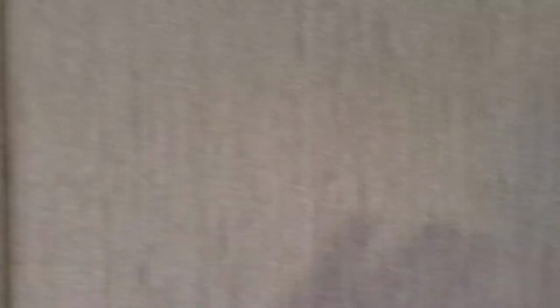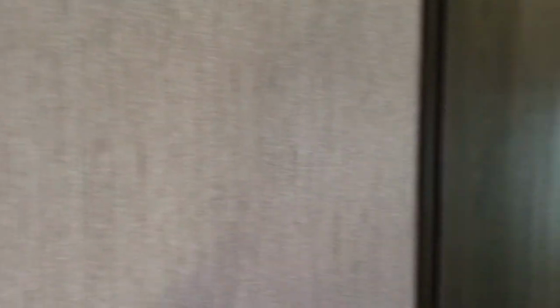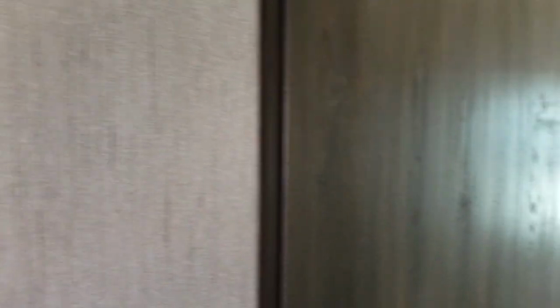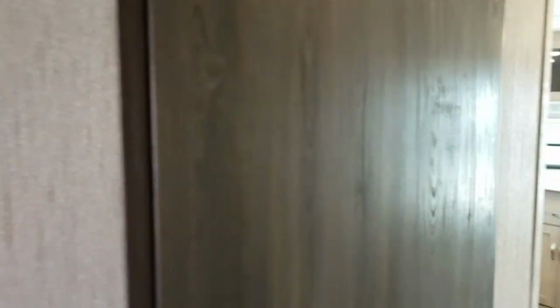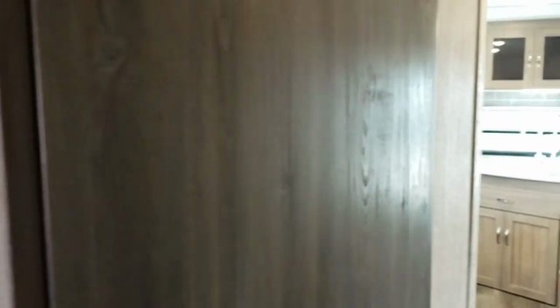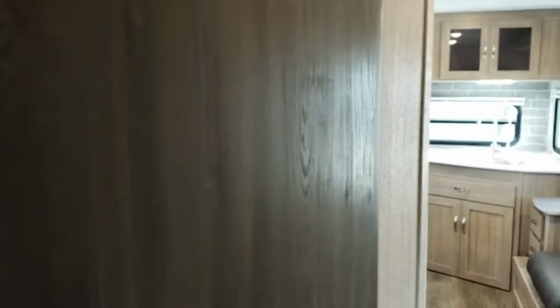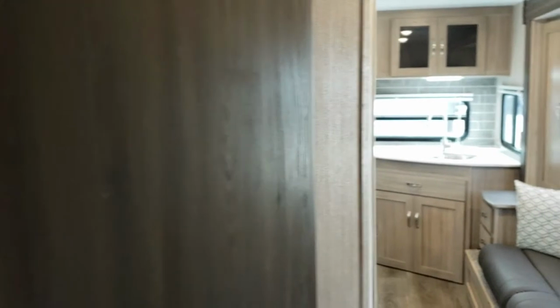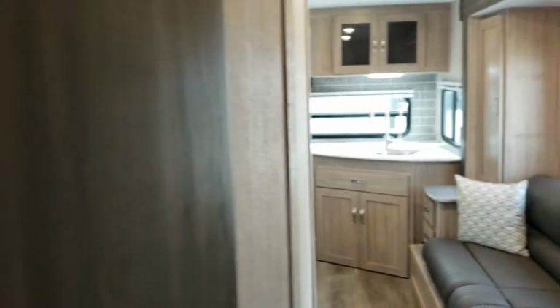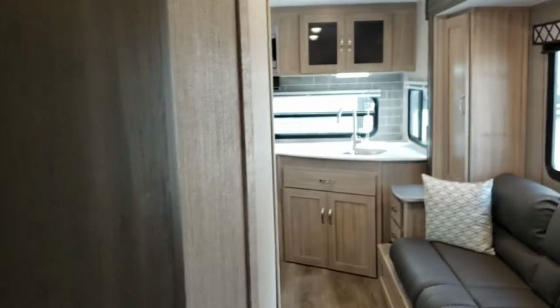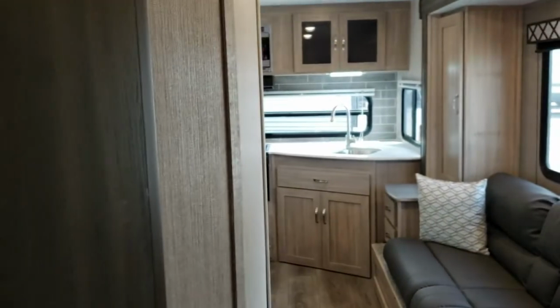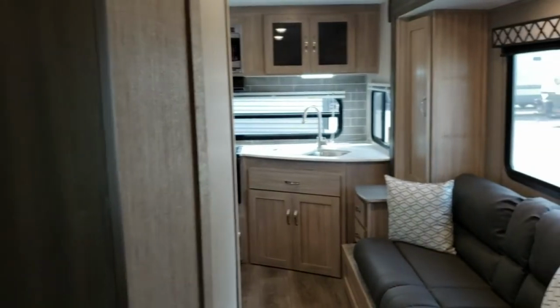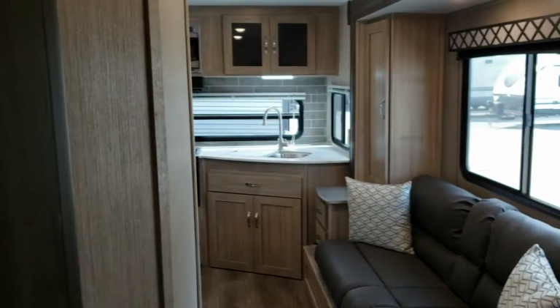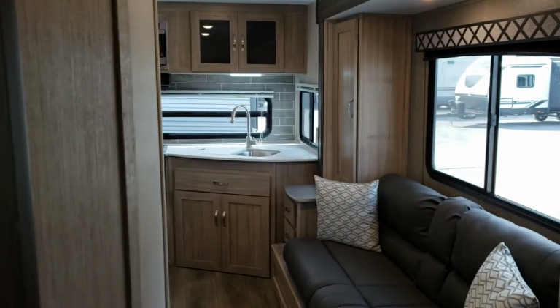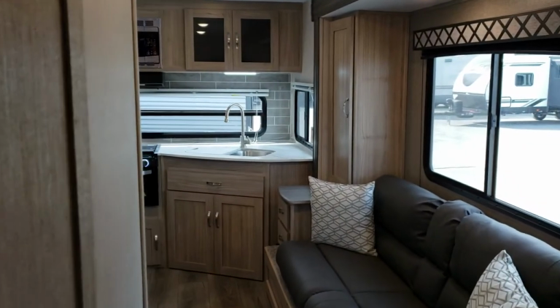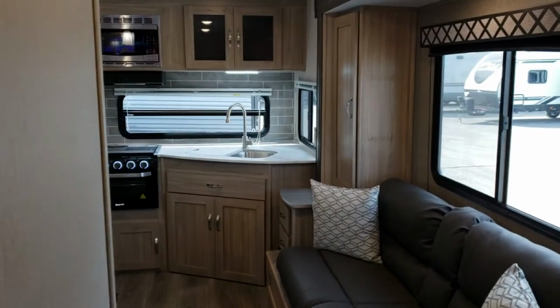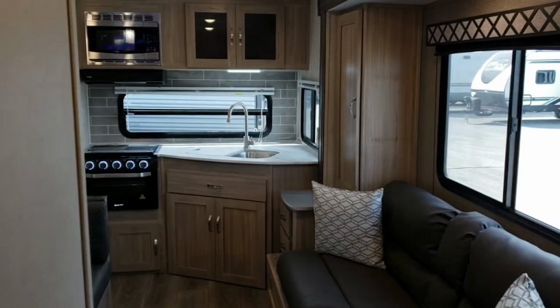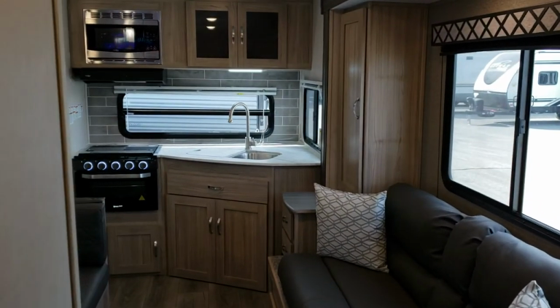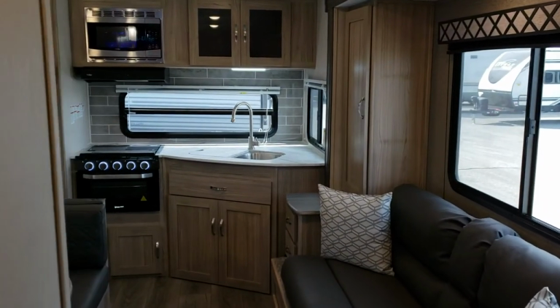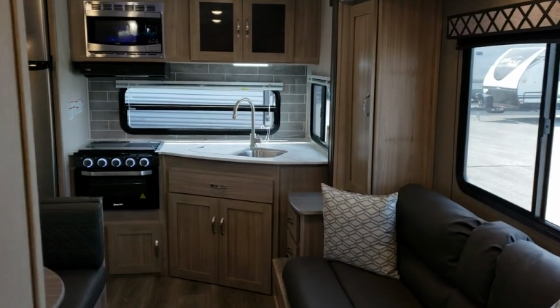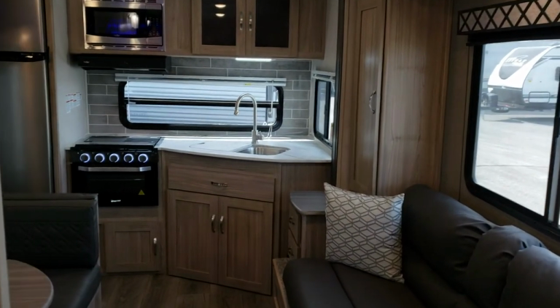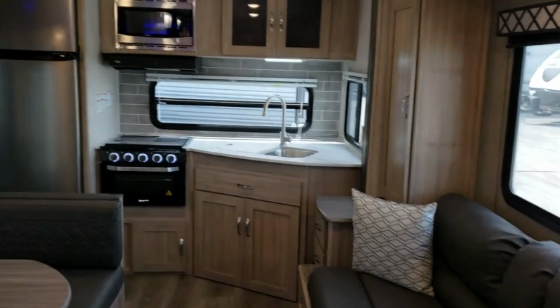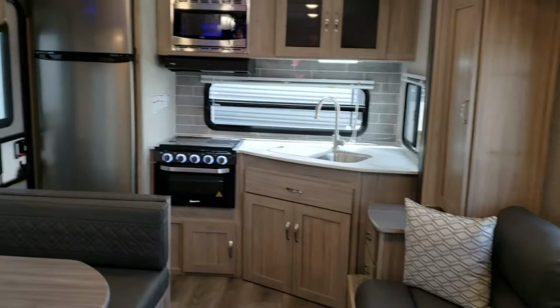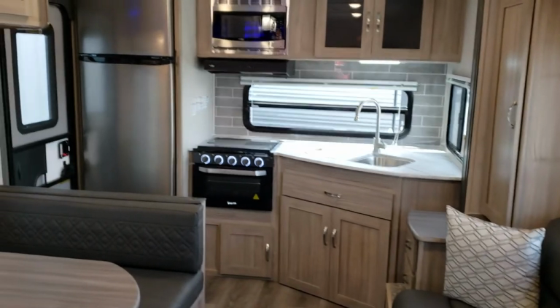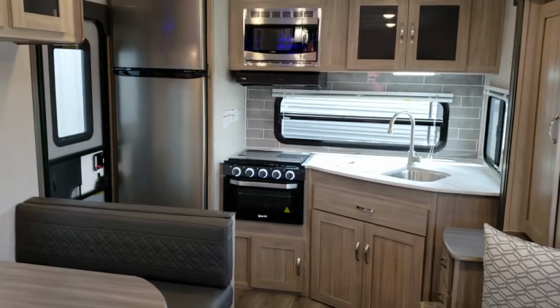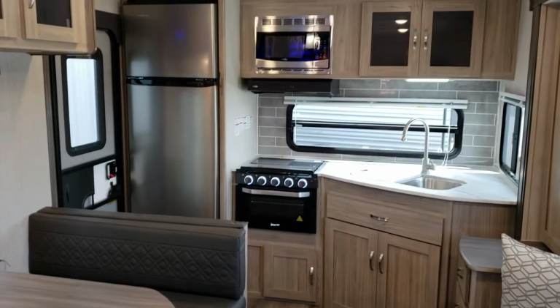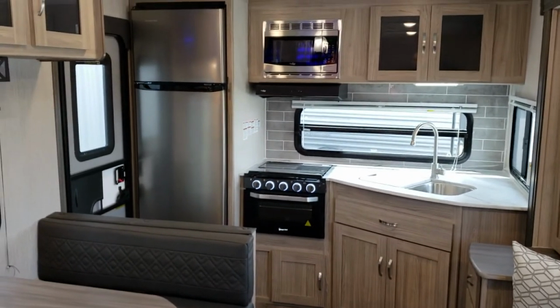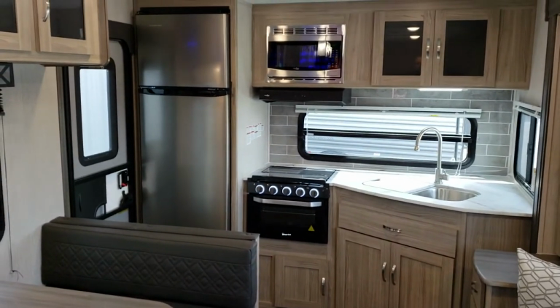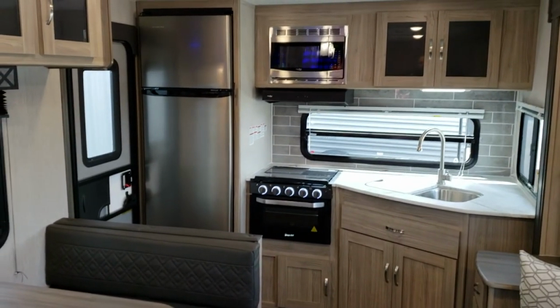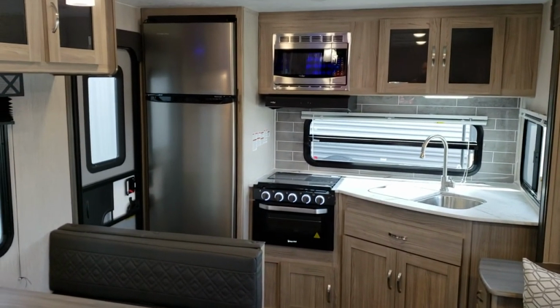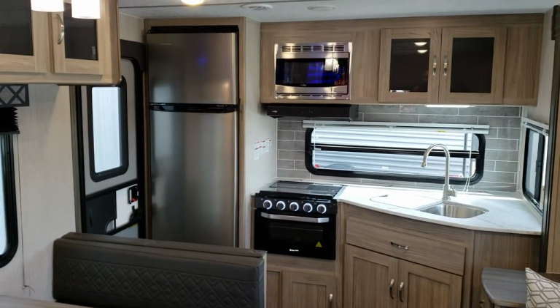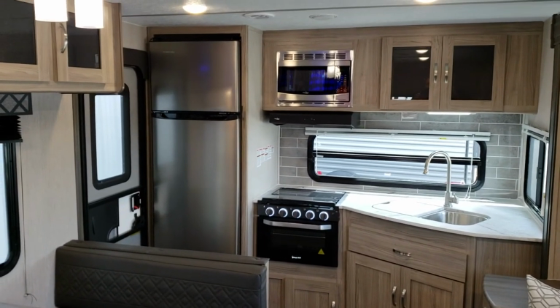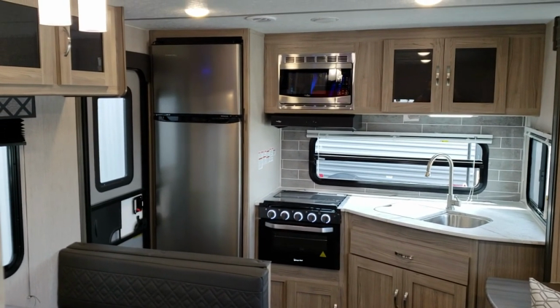We welcome you down to Primo Trailer Sales — come have a look at this stunning 246 RKS in Coachman's Ultralight Freedom Express series.